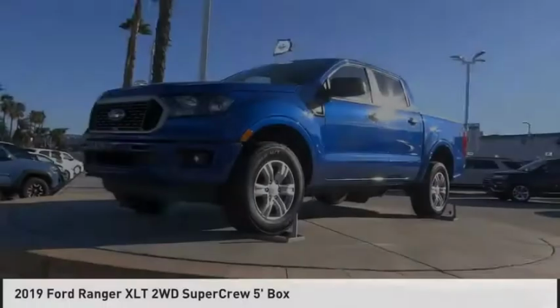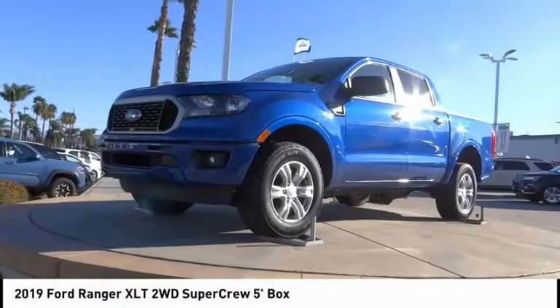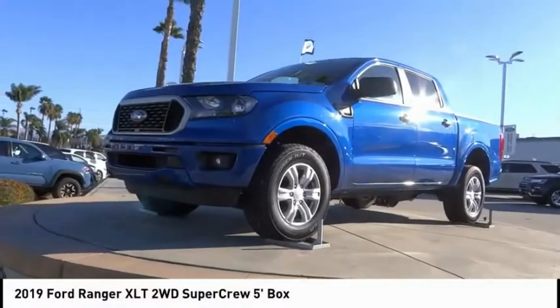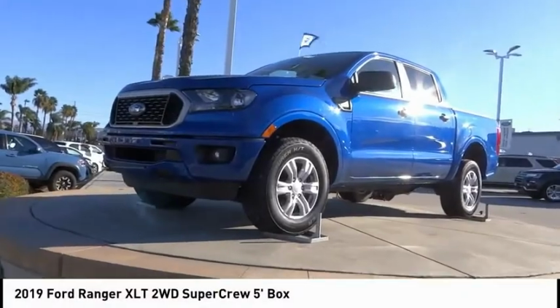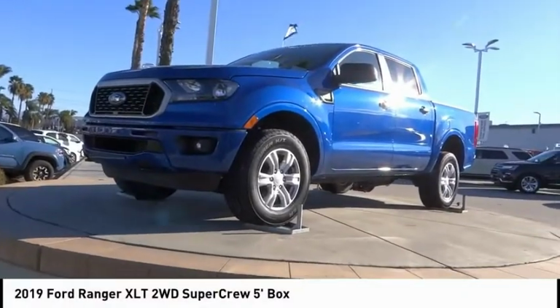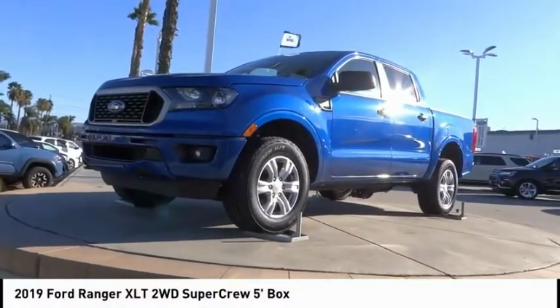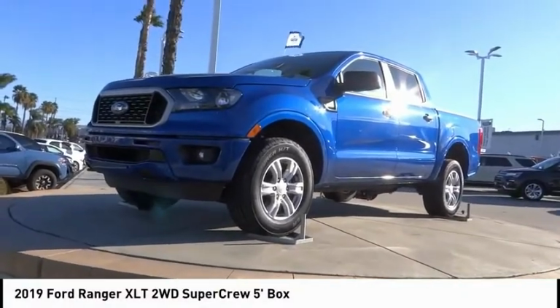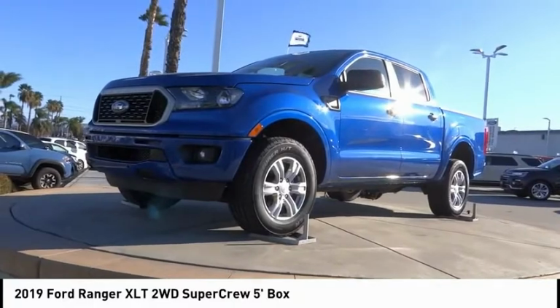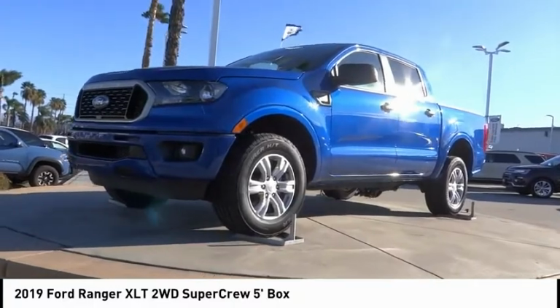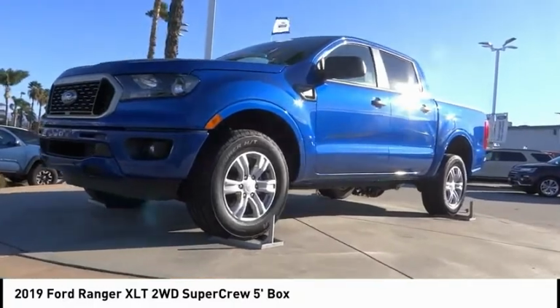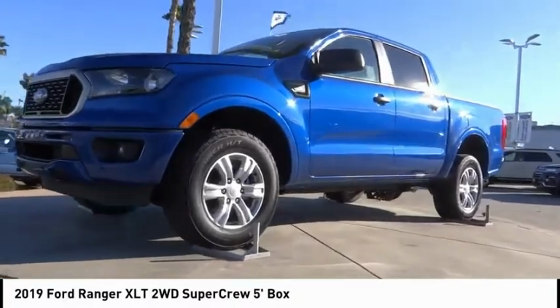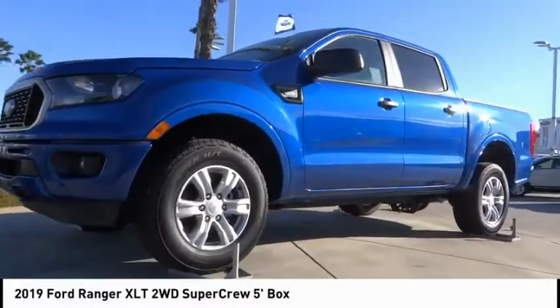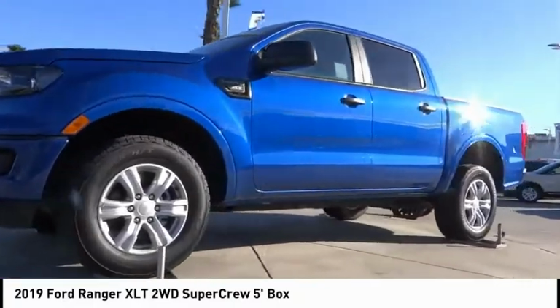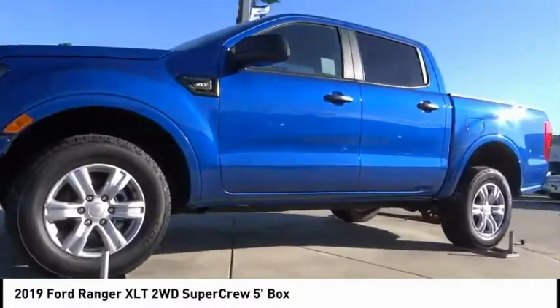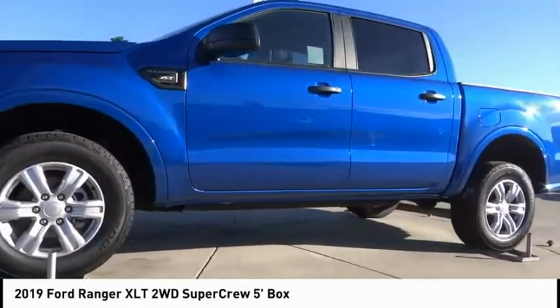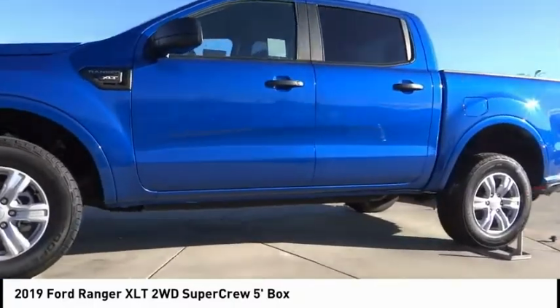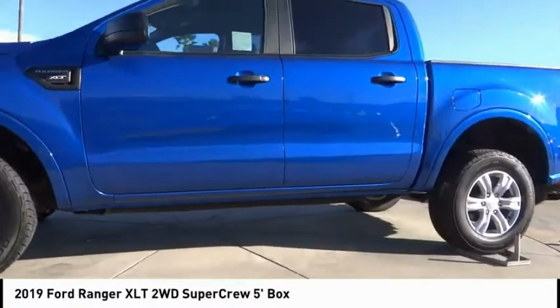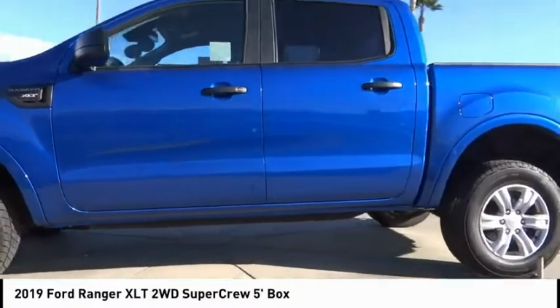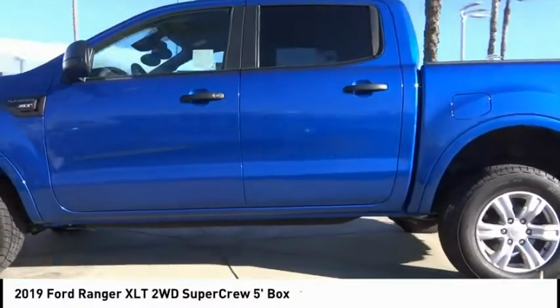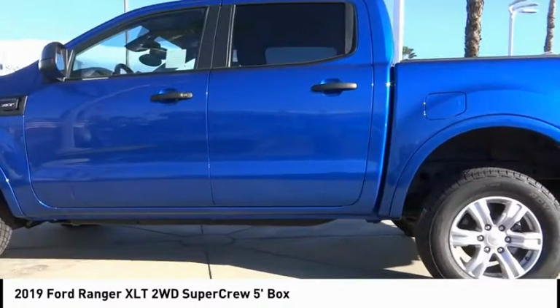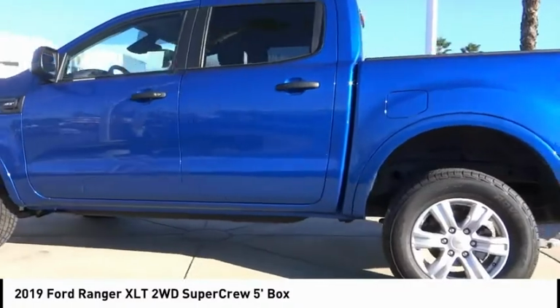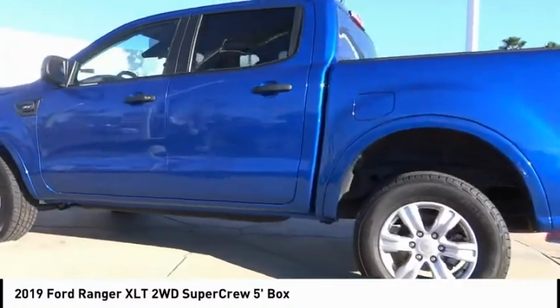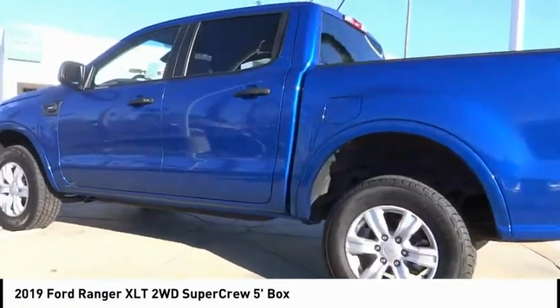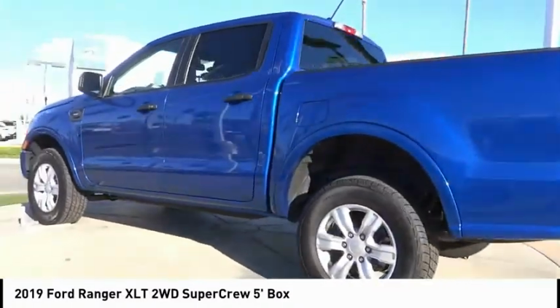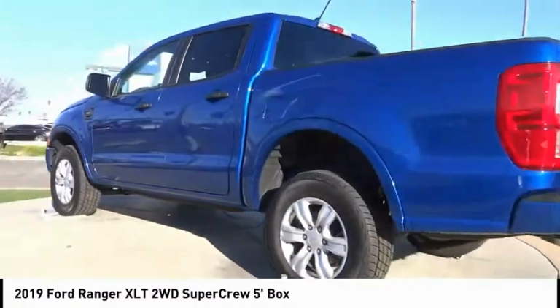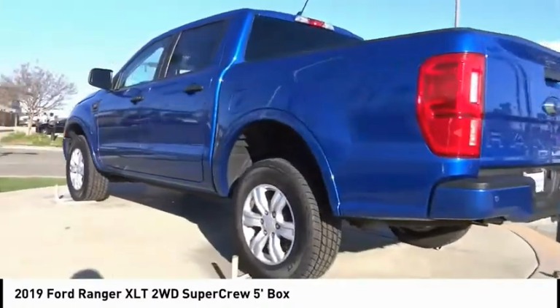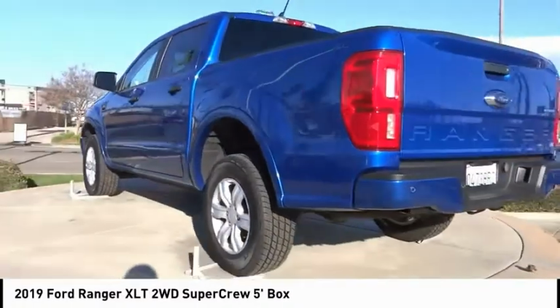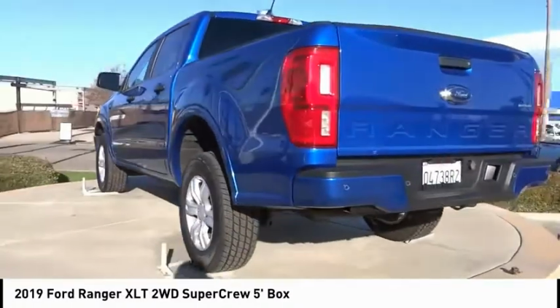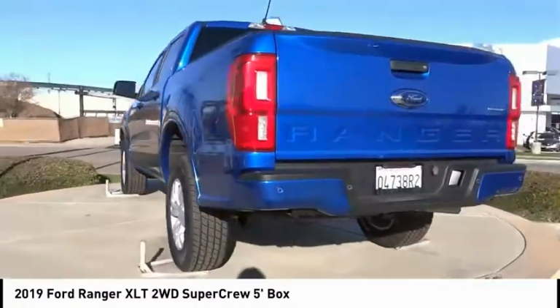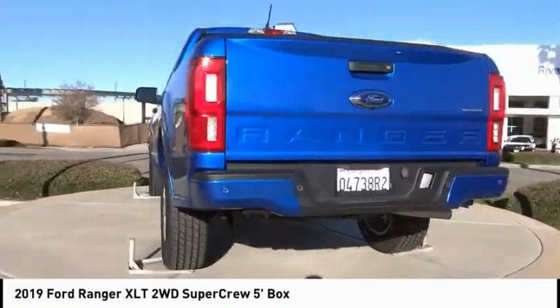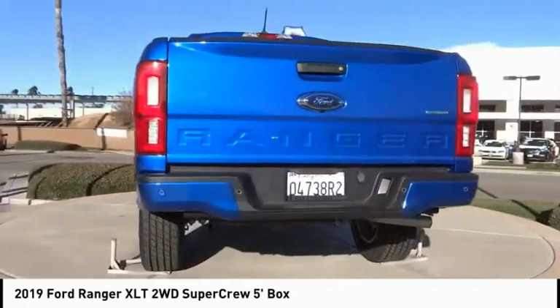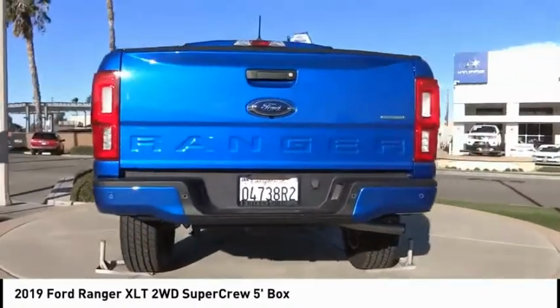Looking for the right vehicle? Check out the 2019 Ranger. Tough inside and out, Ranger proves it's metal. This vehicle has less than 20,000 miles. Here are some of this vehicle's great options.